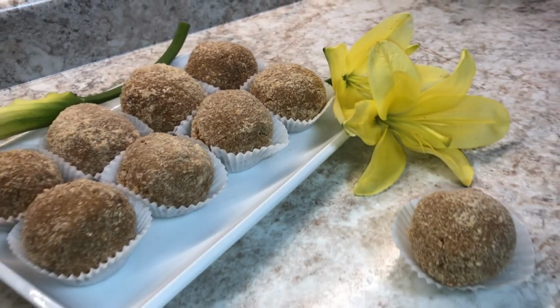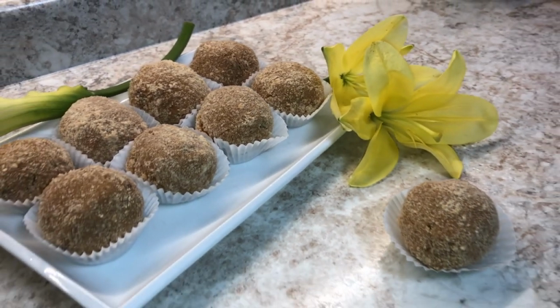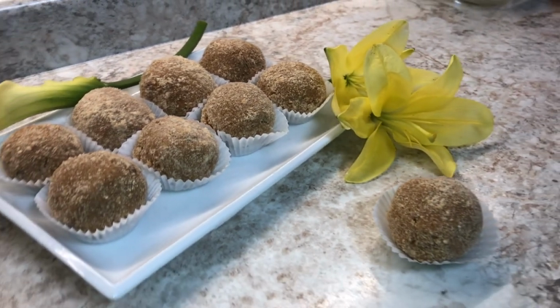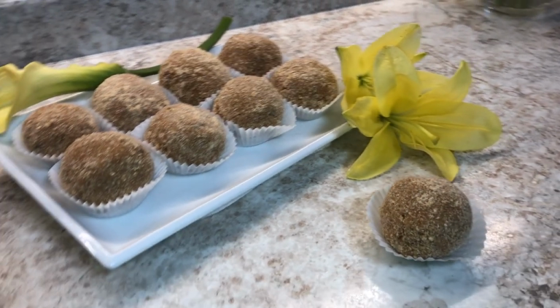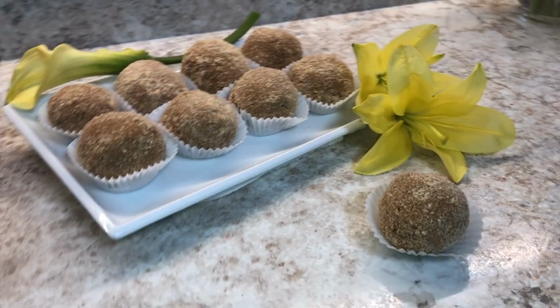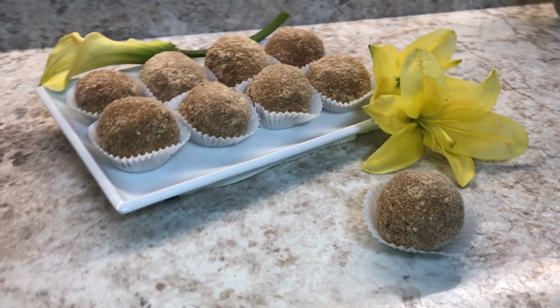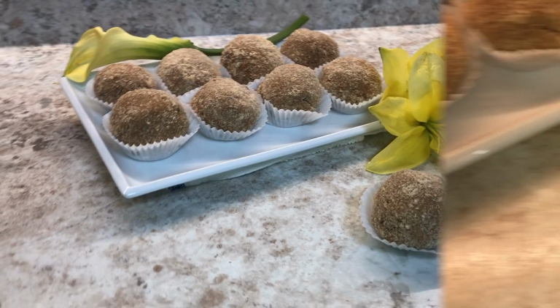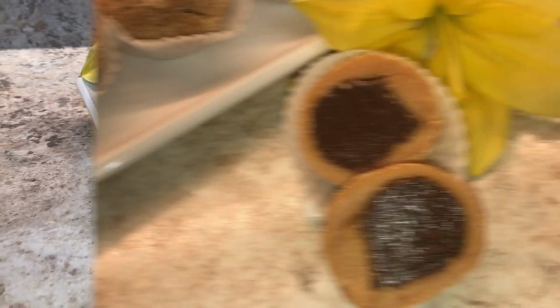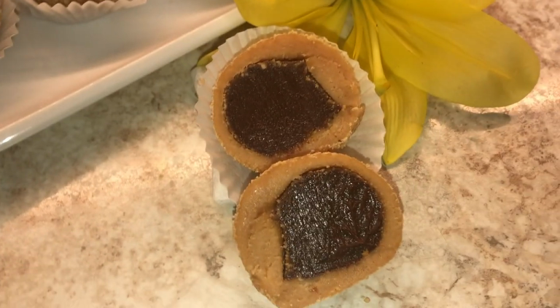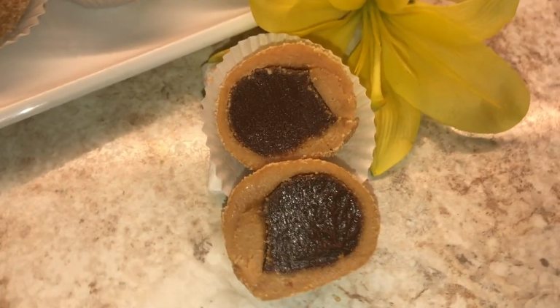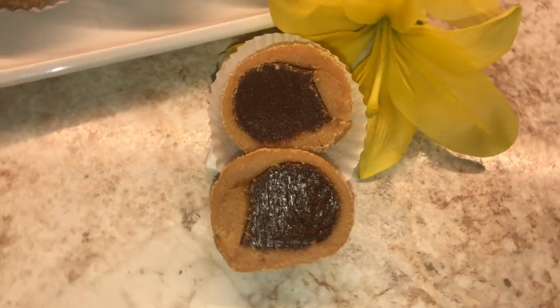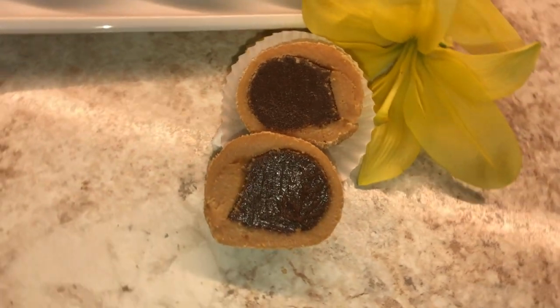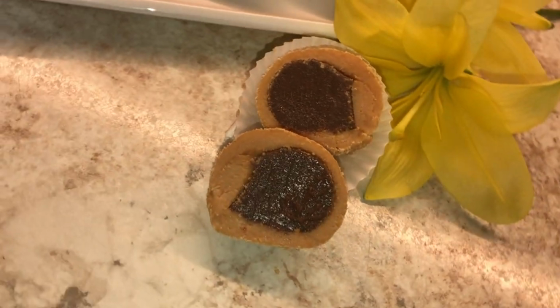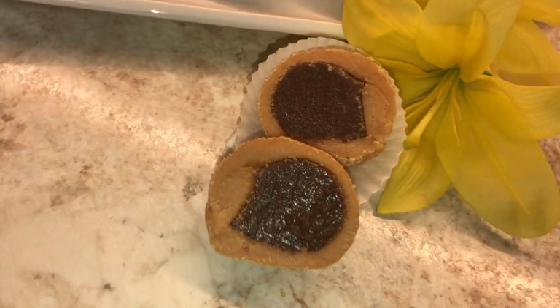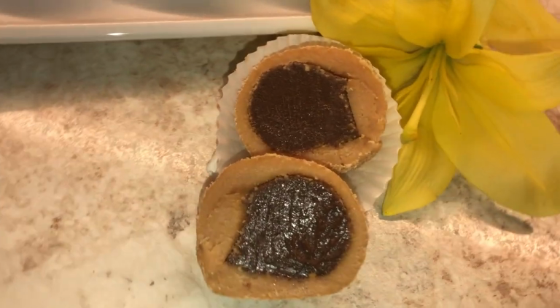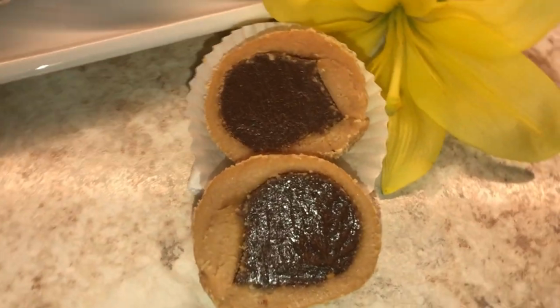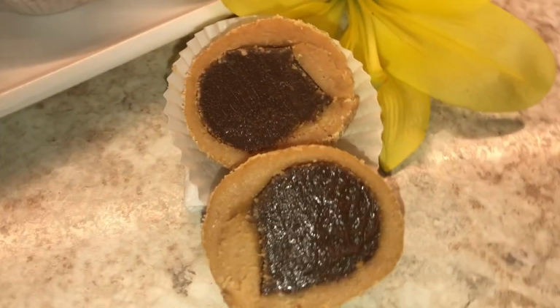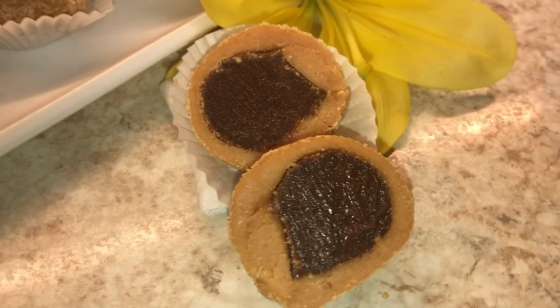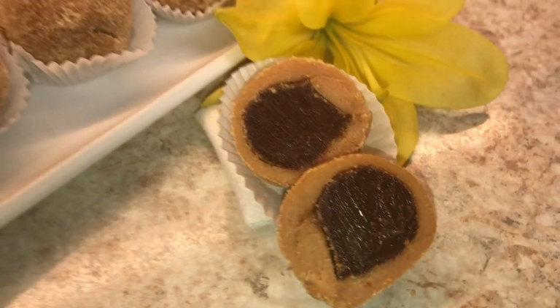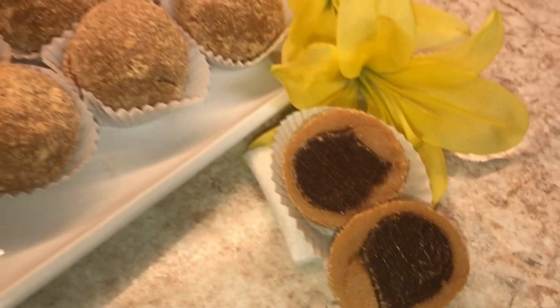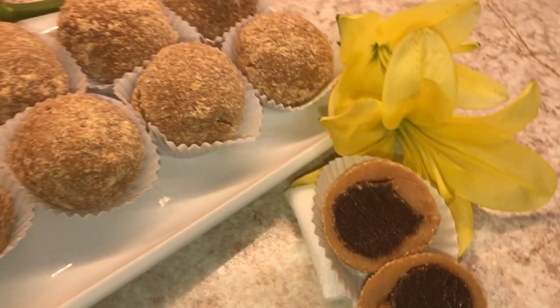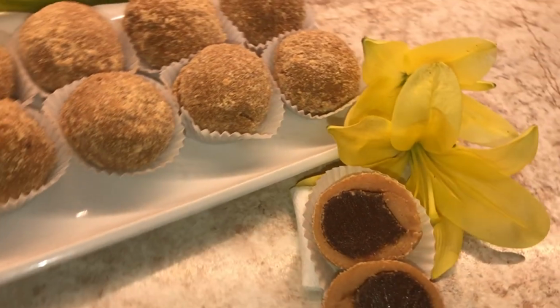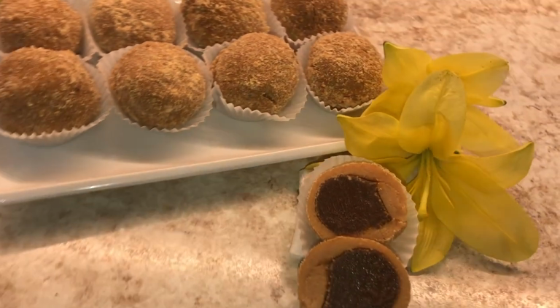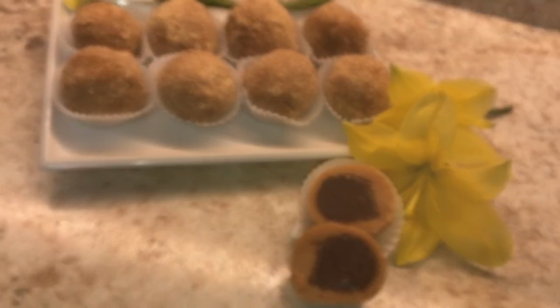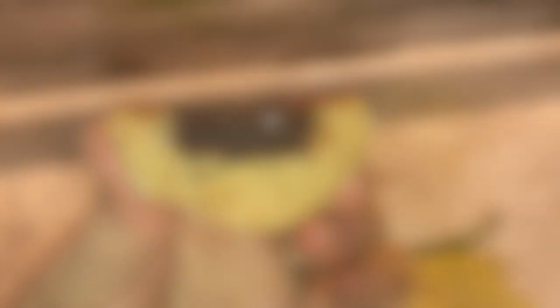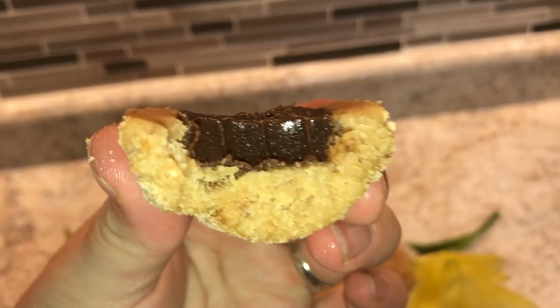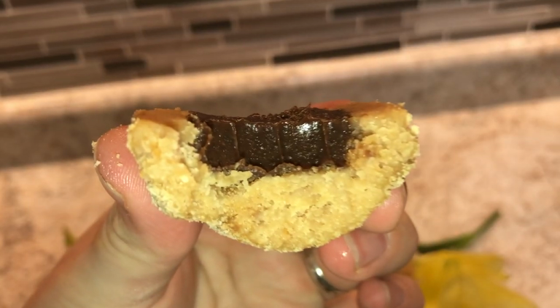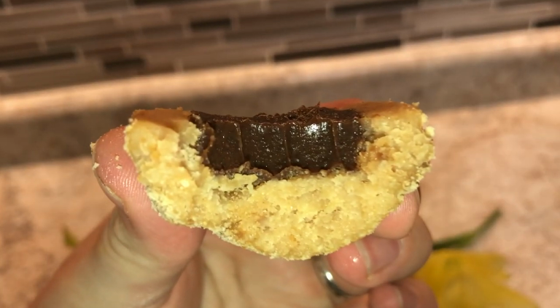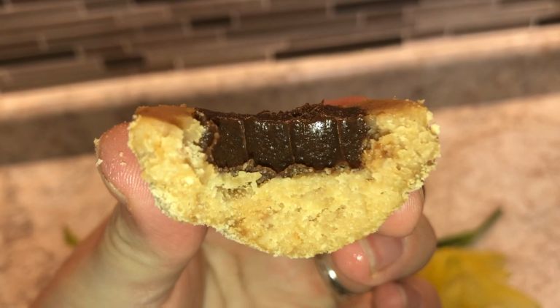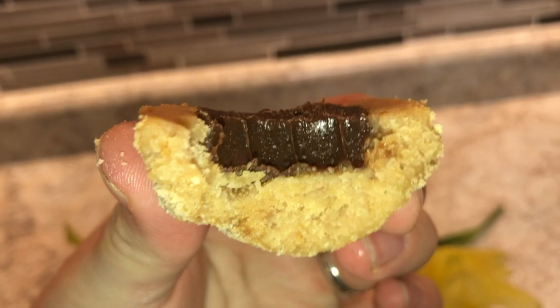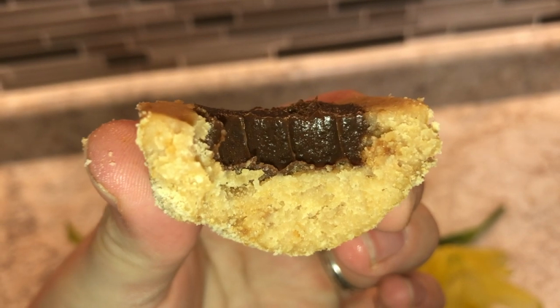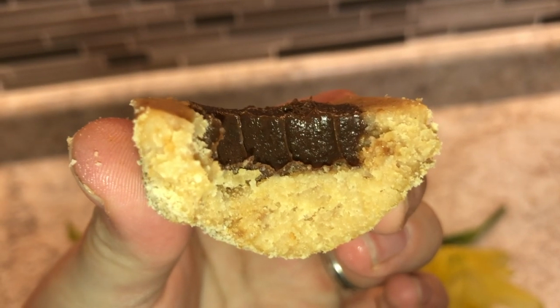There you have it — my version of bombice. I absolutely love this recipe because it's so easy. Start to finish it took about one hour, and they are so good — that fudgy center with the cookies on the outside, absolutely delicious. Thank you so much for watching. Please be sure to subscribe to my channel, add me on Instagram, like this video, comment below, and I will see you guys next time.